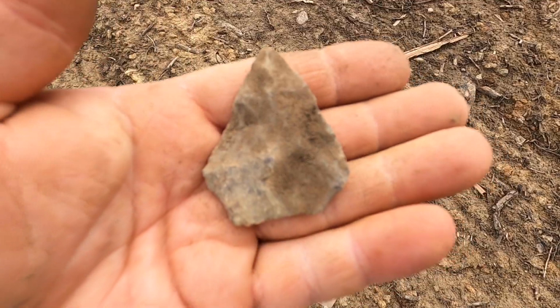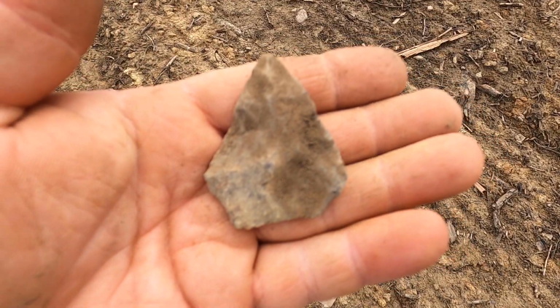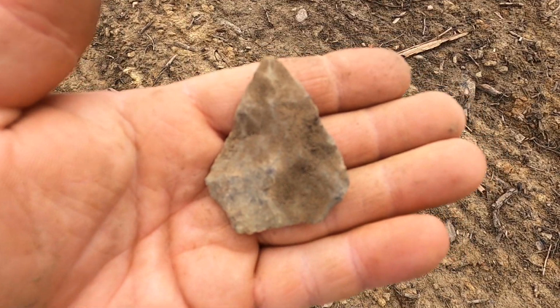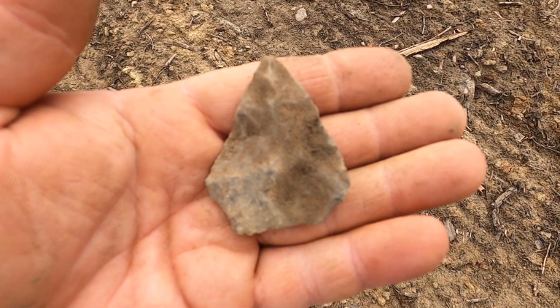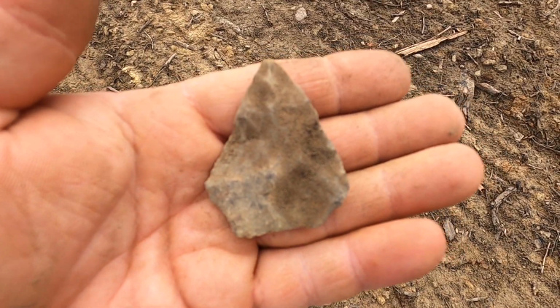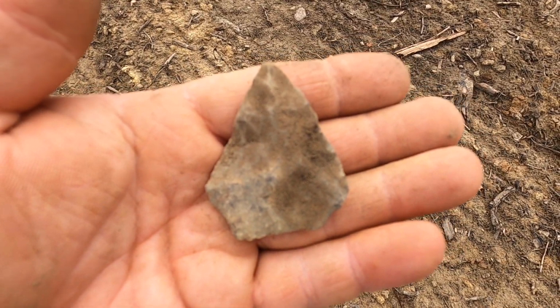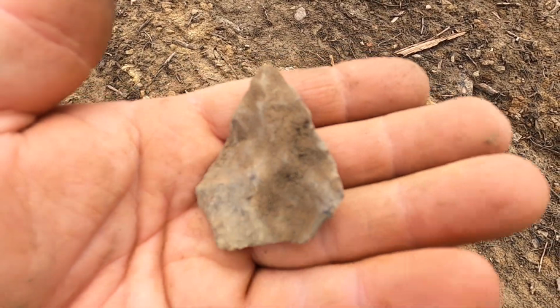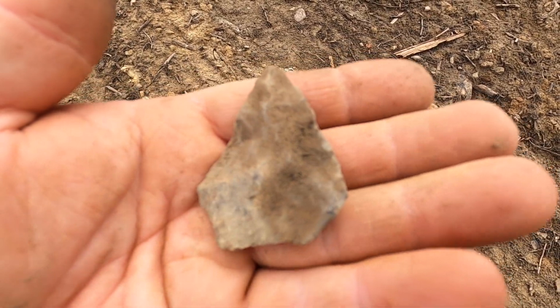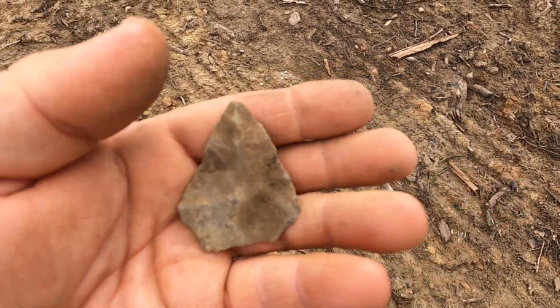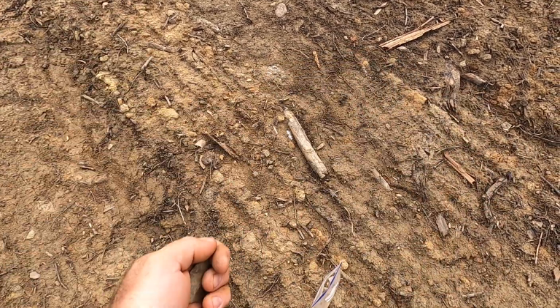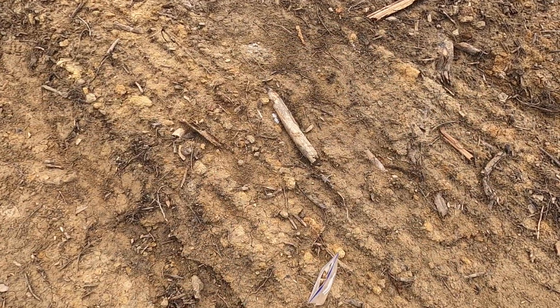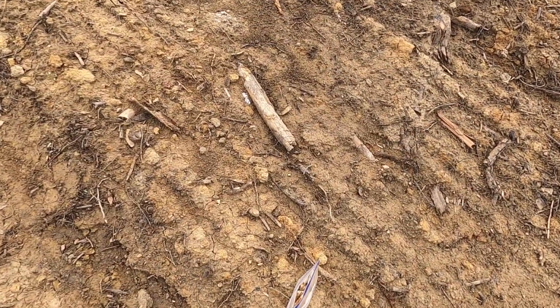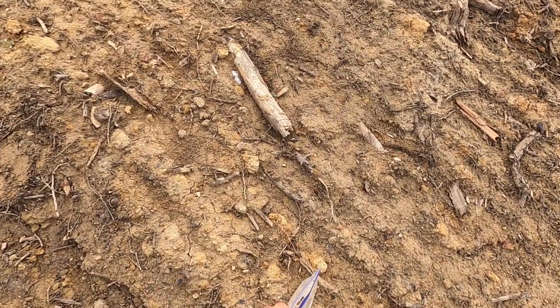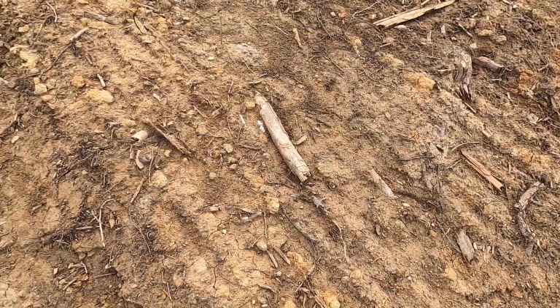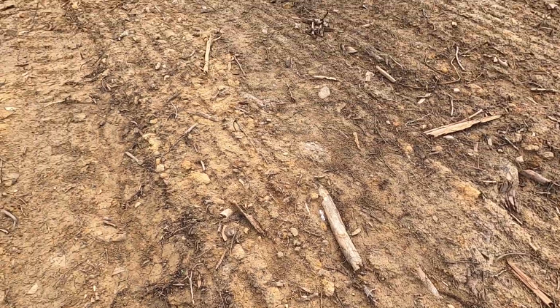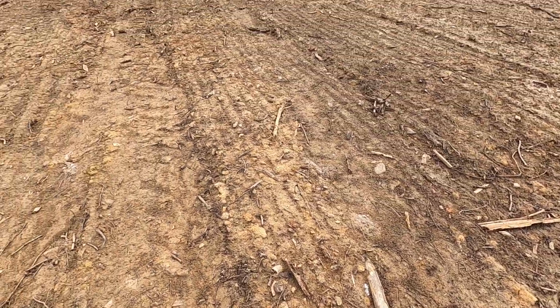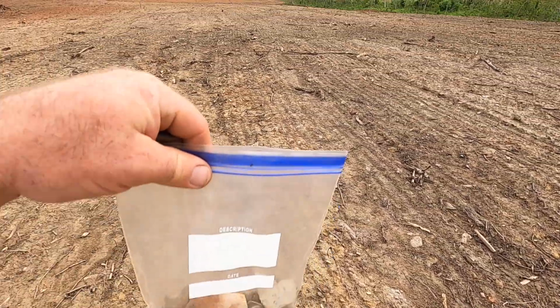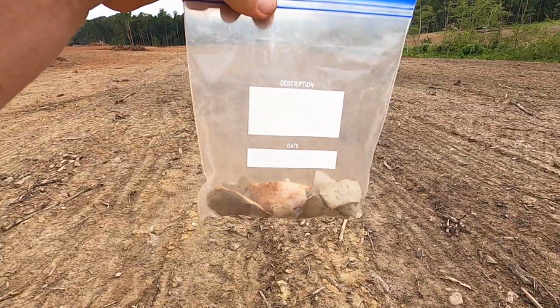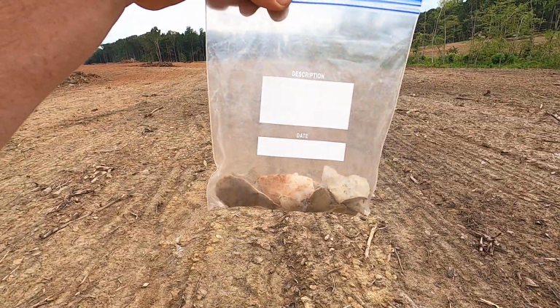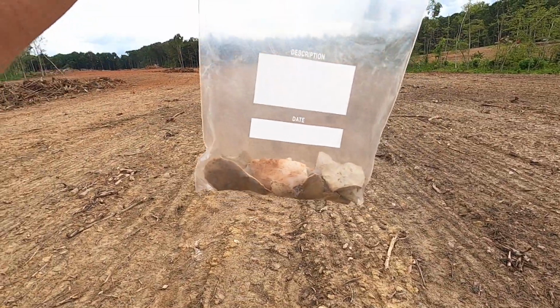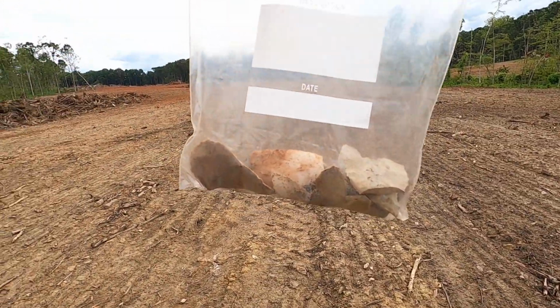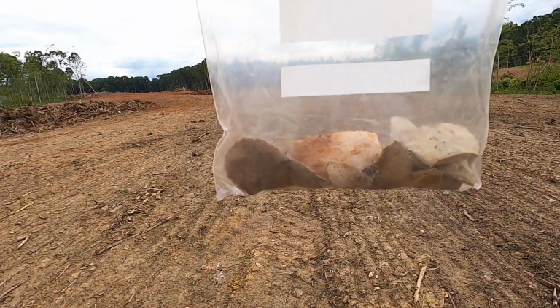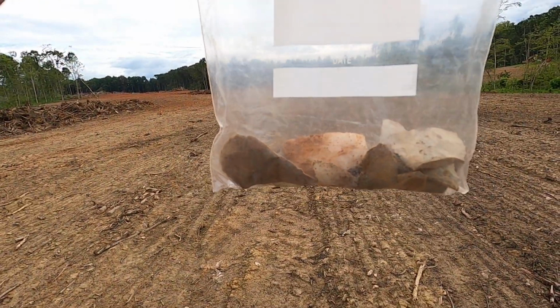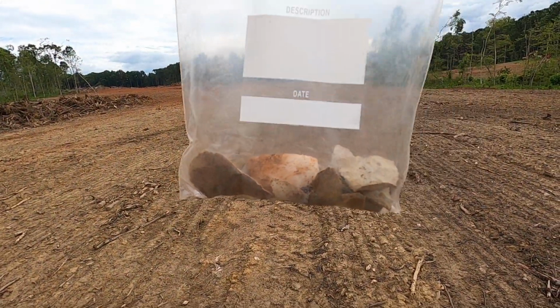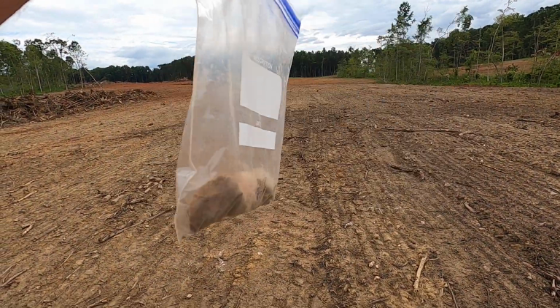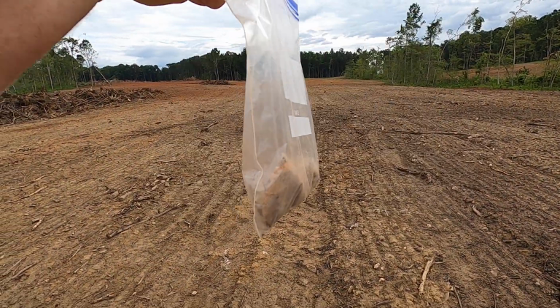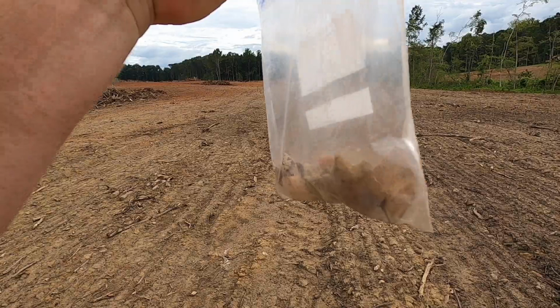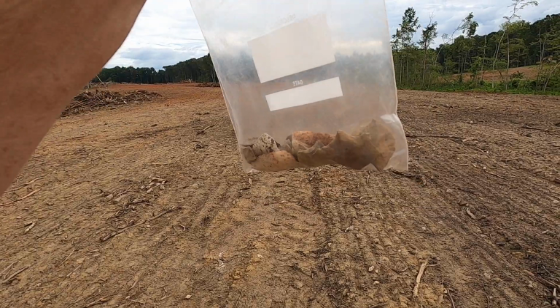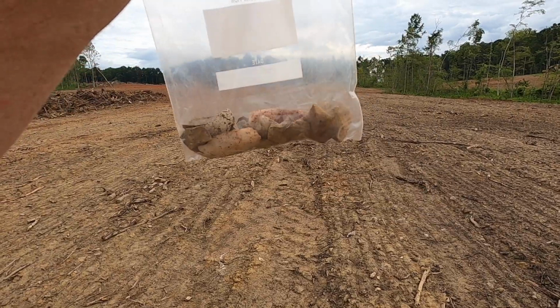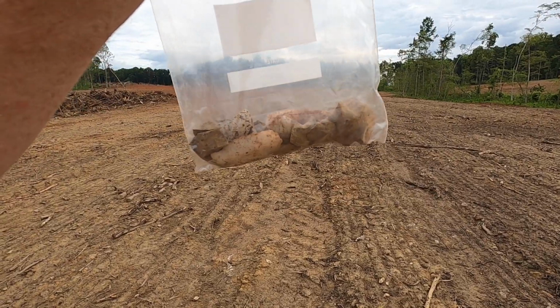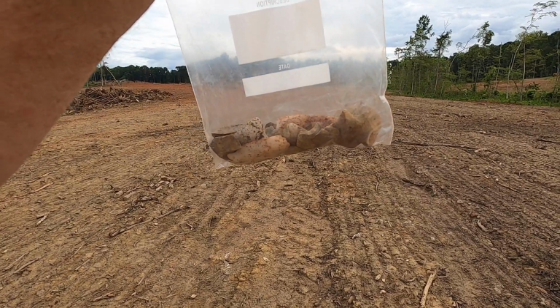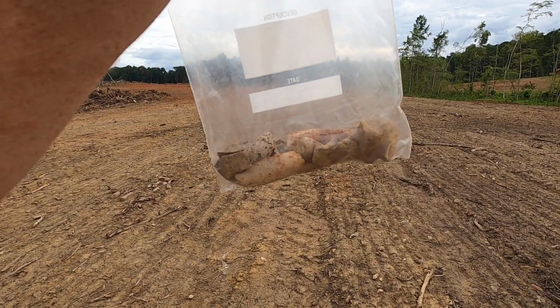It looks kind of like a Morrow Mountain. I just got started about an hour ago. I've picked up about 20 pieces. Pretty good stuff.